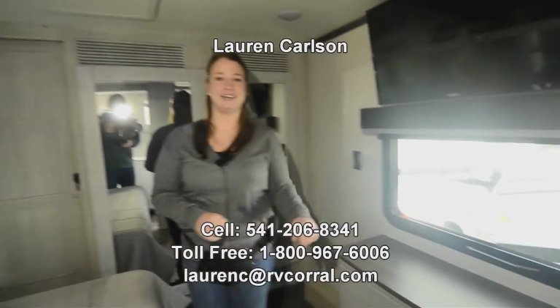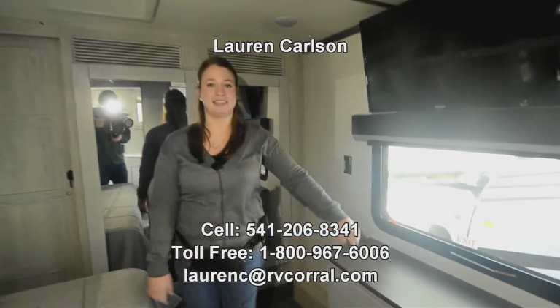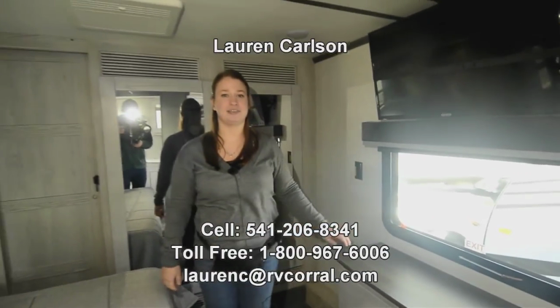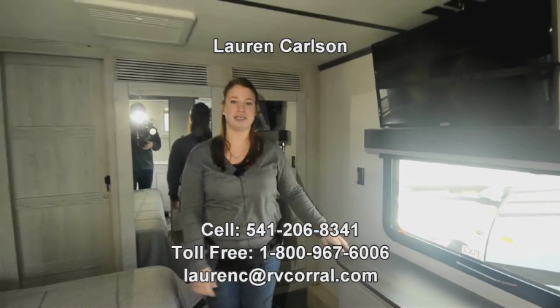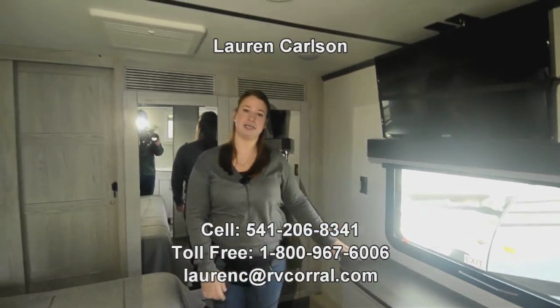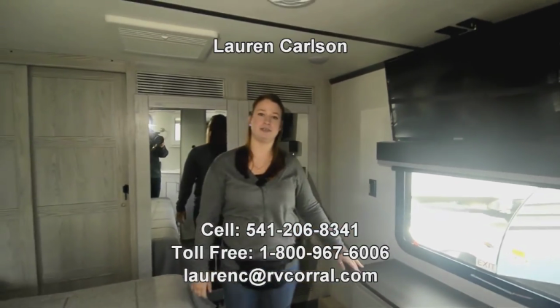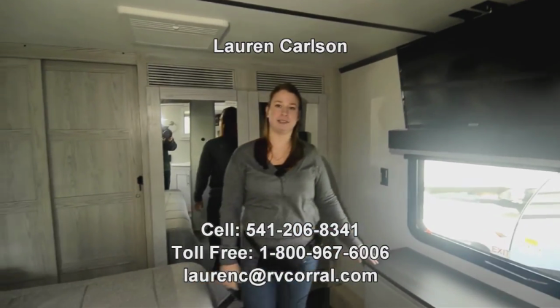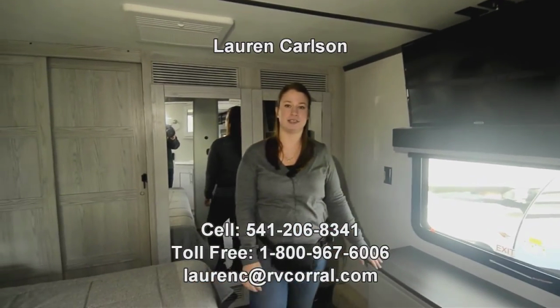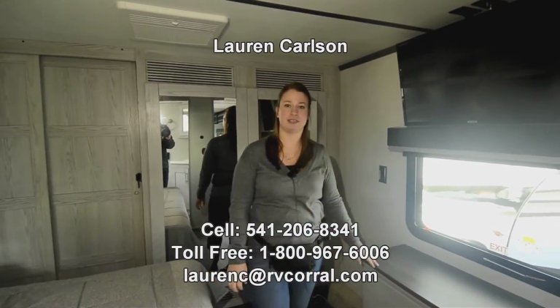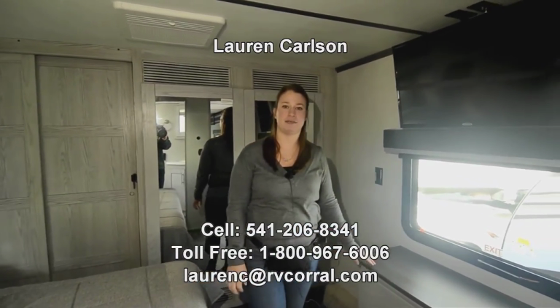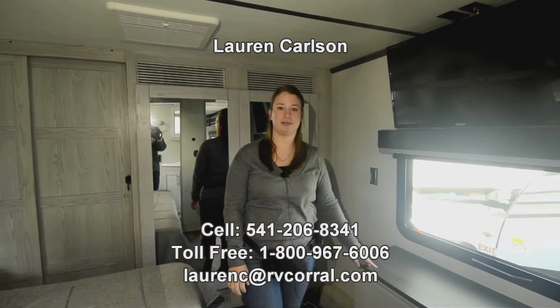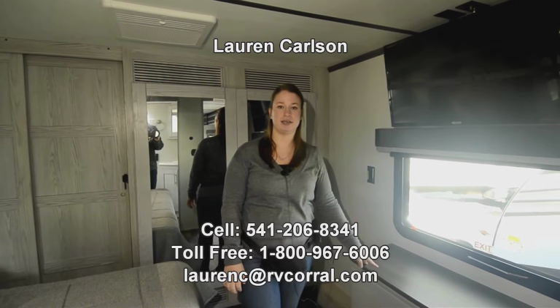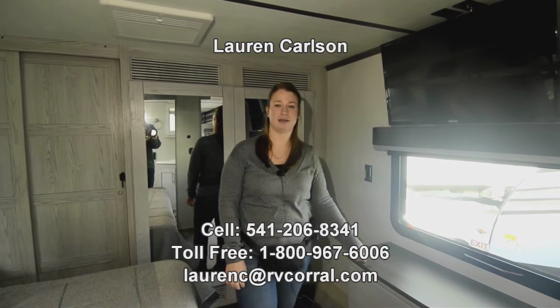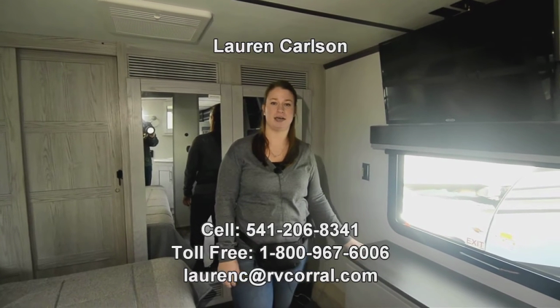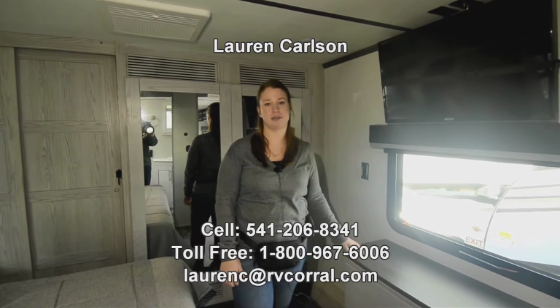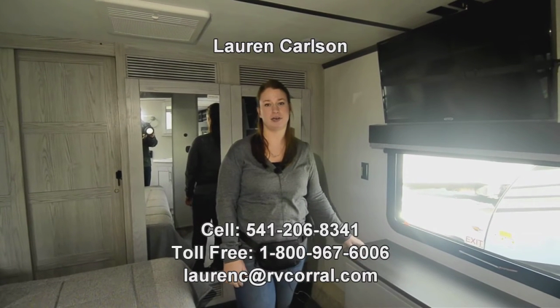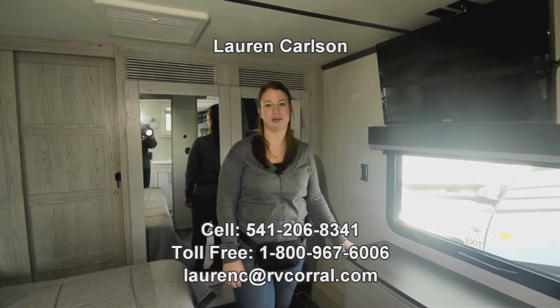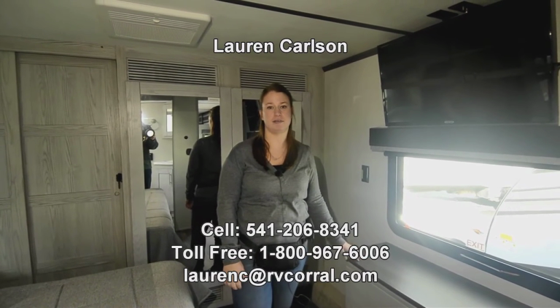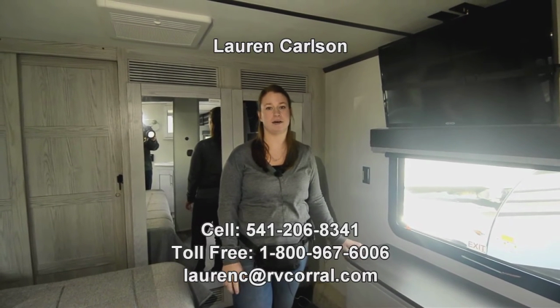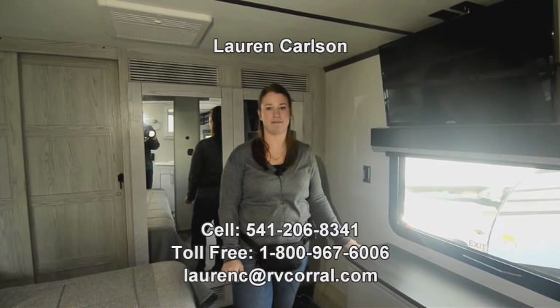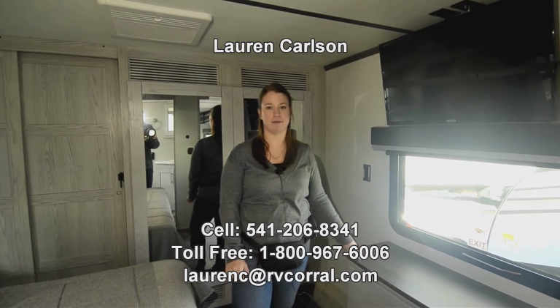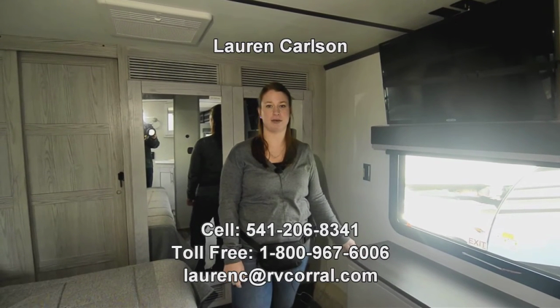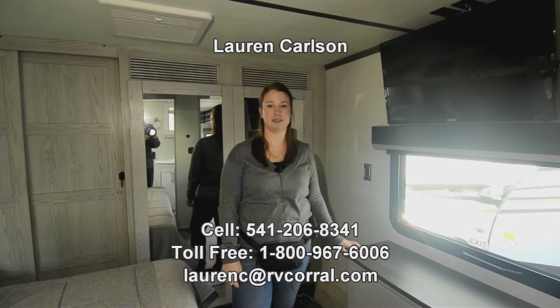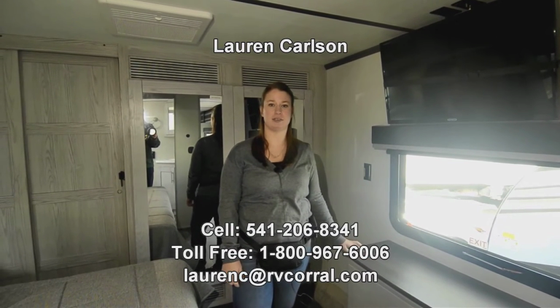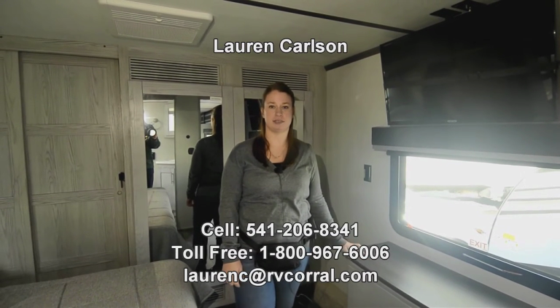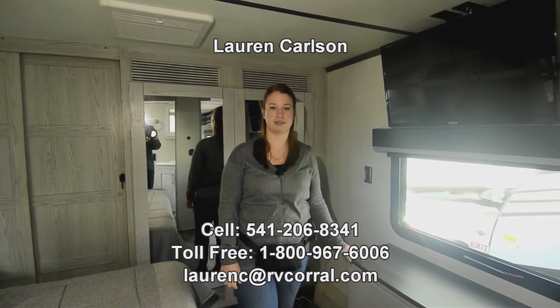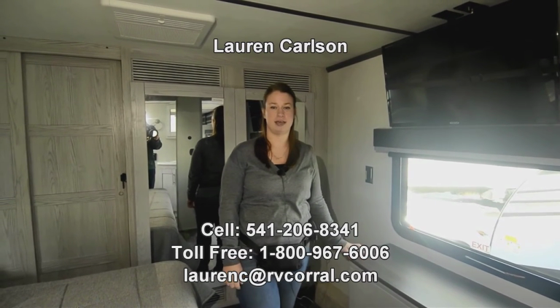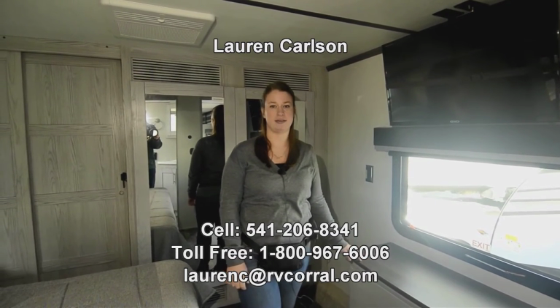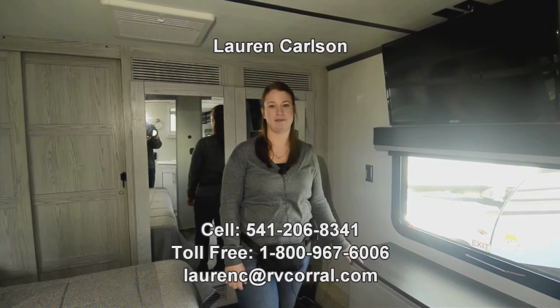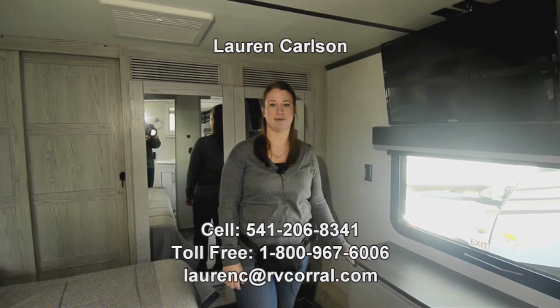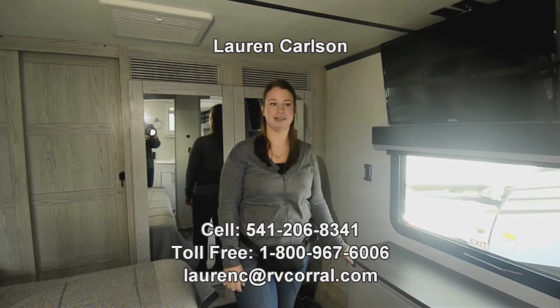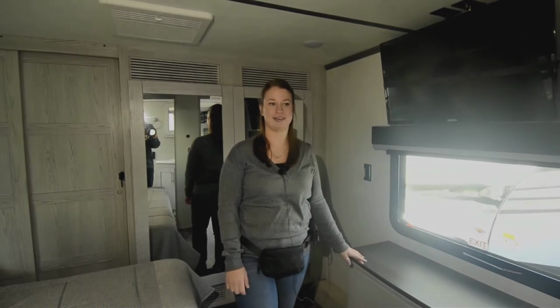Today you've seen the 2022 Fusion 373. My name's Lauren — you can give me a call at 541-206-8341. Thank you.